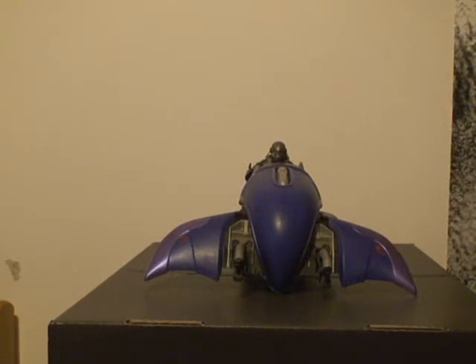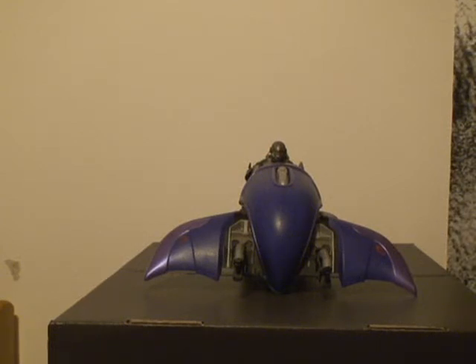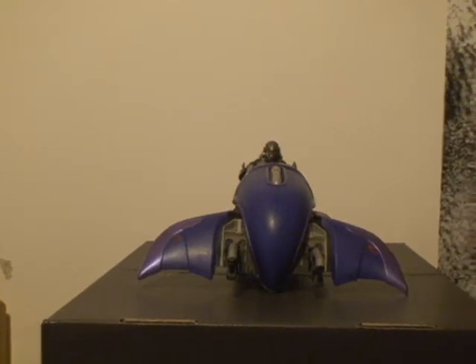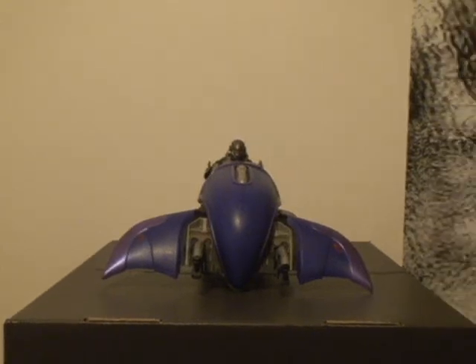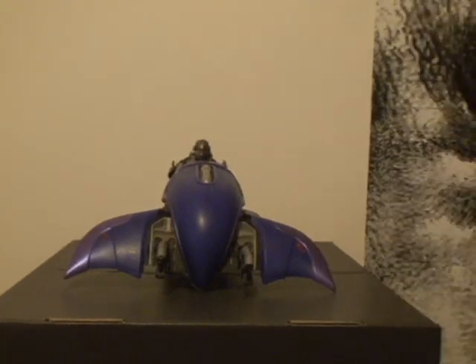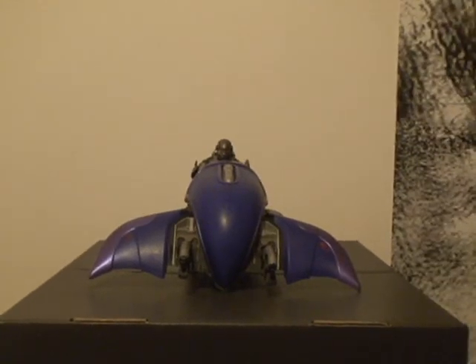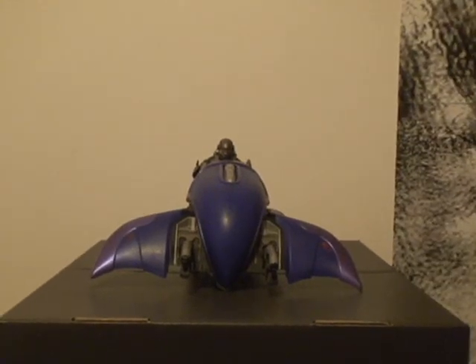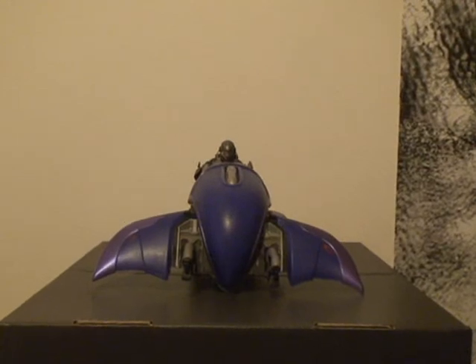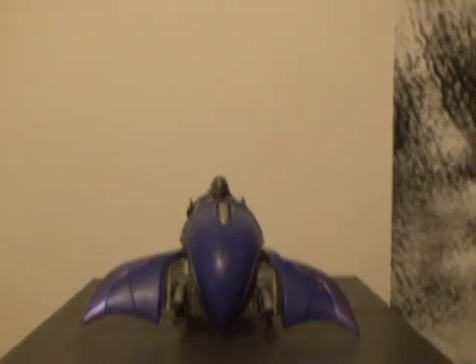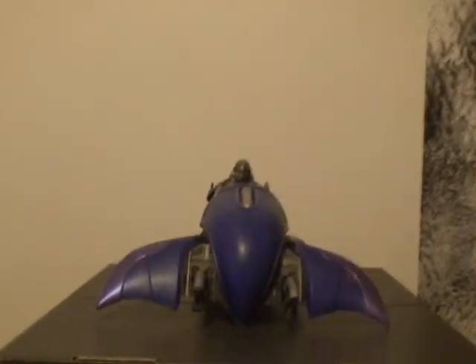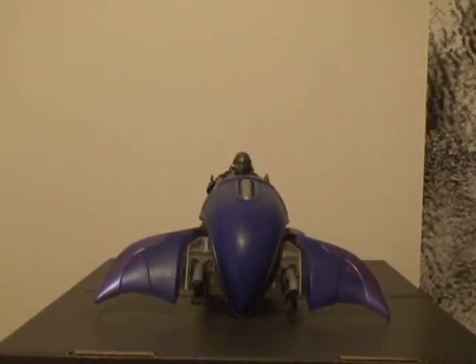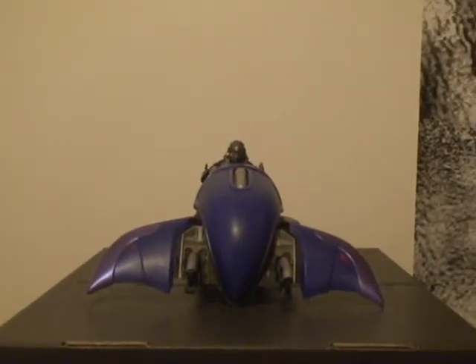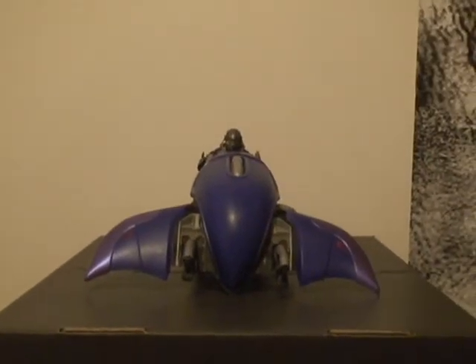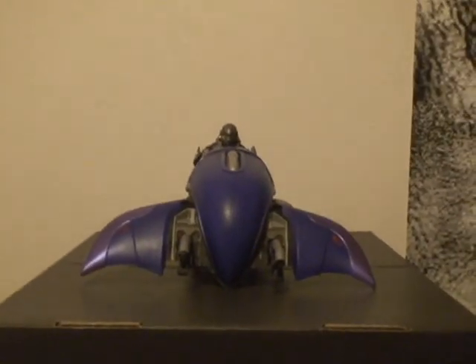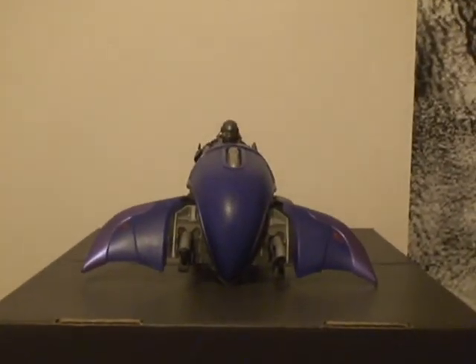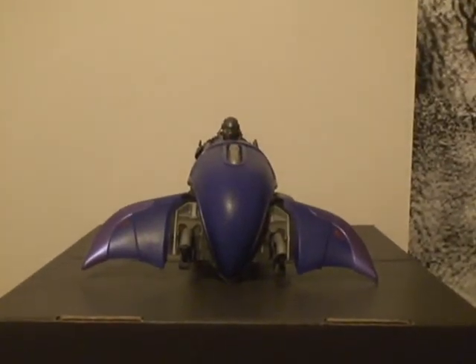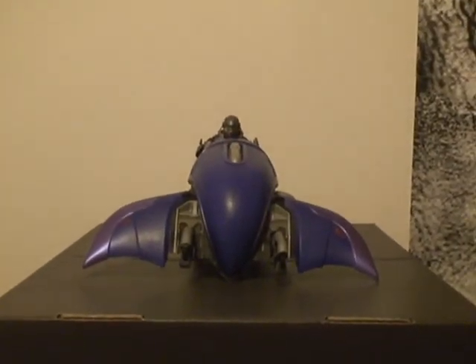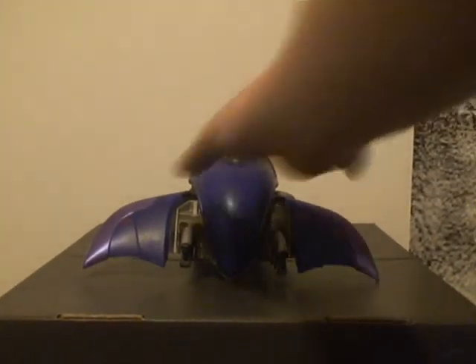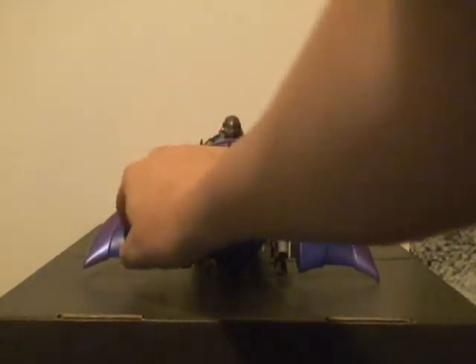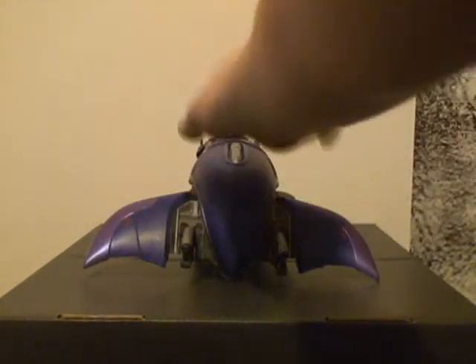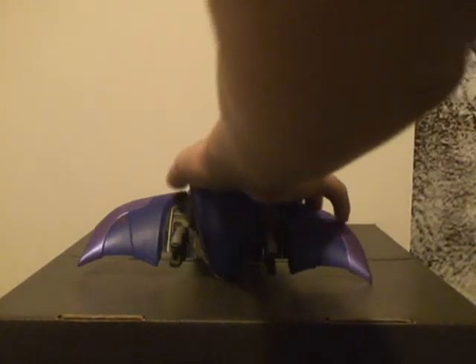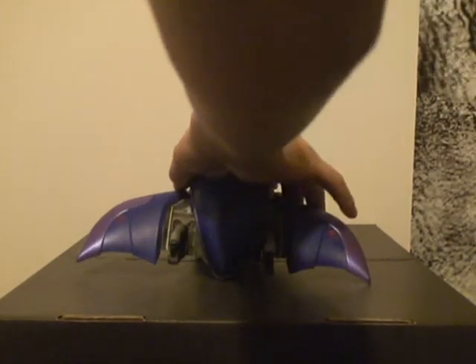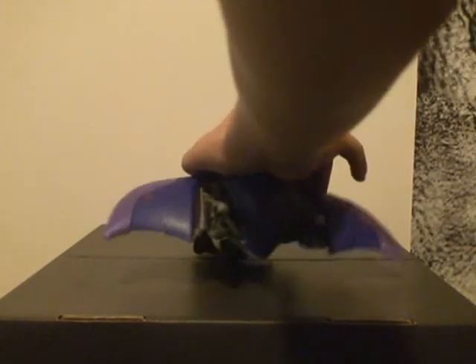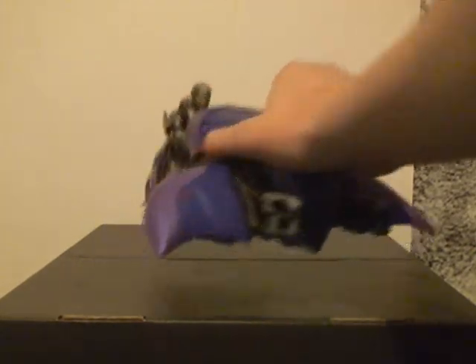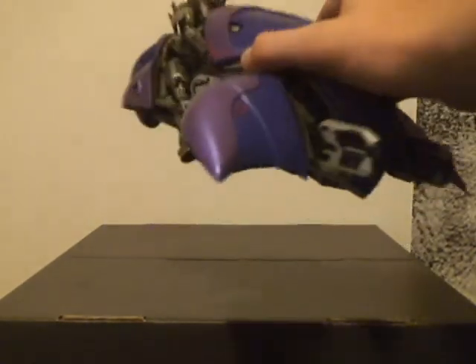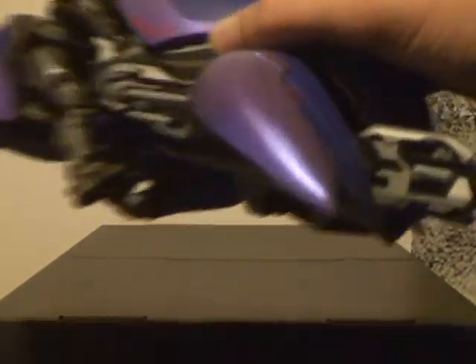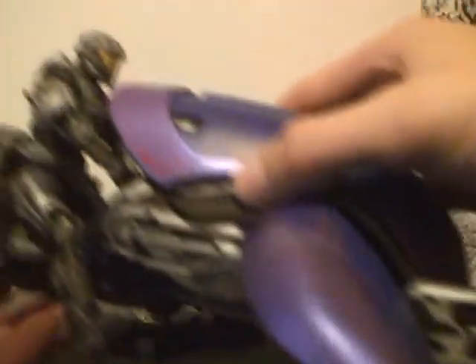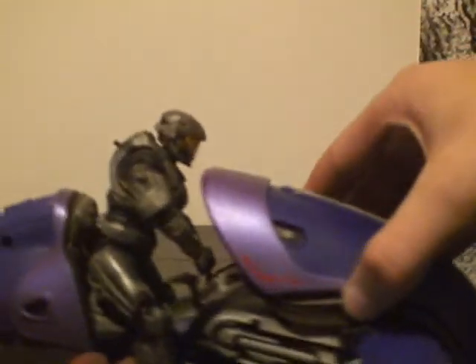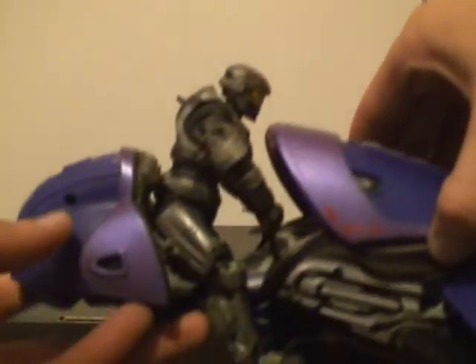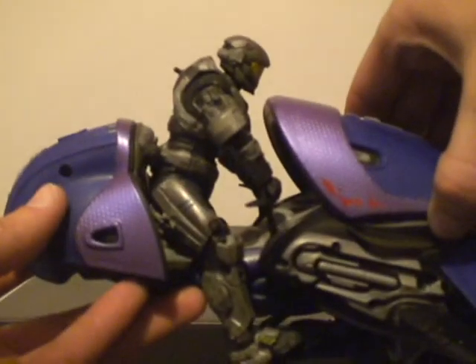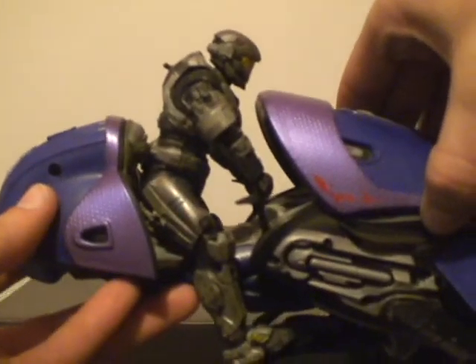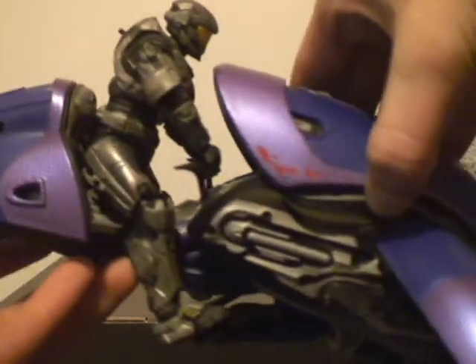Now, overall the size is actually pretty big. I mean, with the wings and everything — I guess you can call them wings — whatever these are. But anyways, it's pretty big in size.